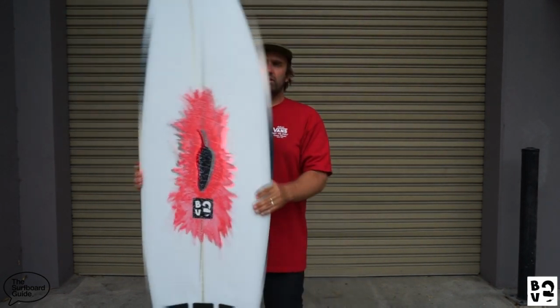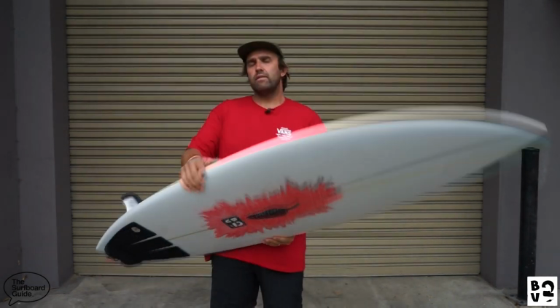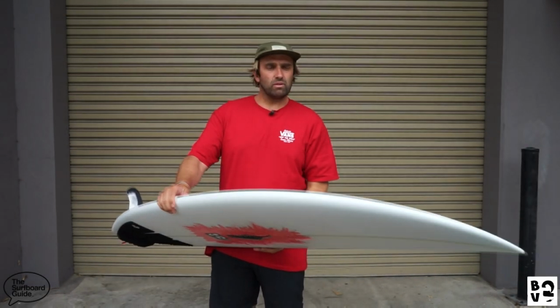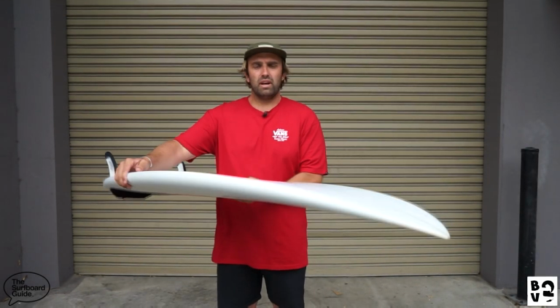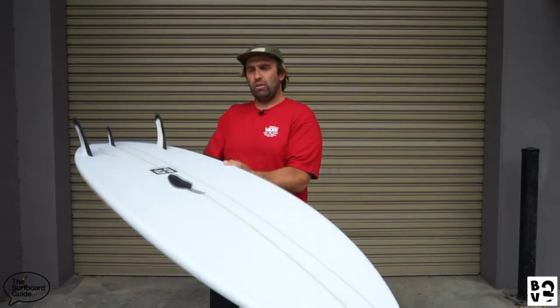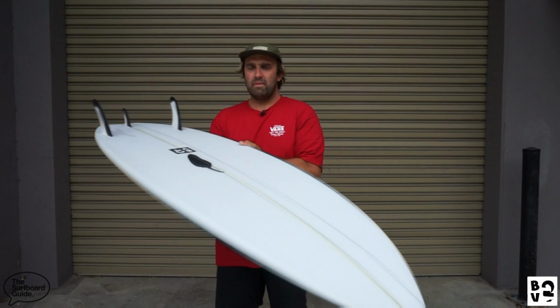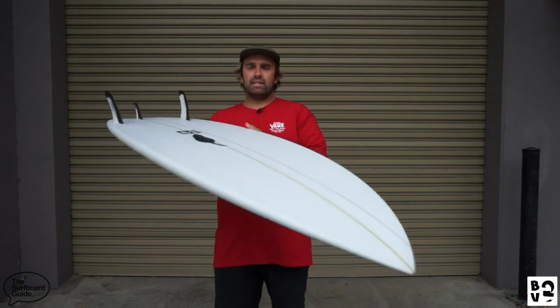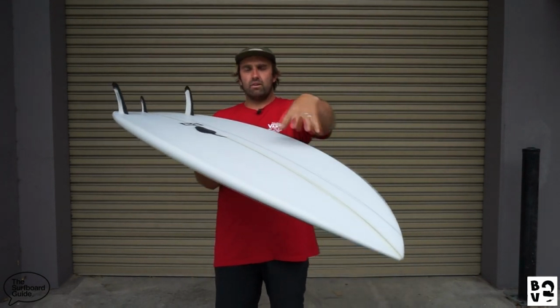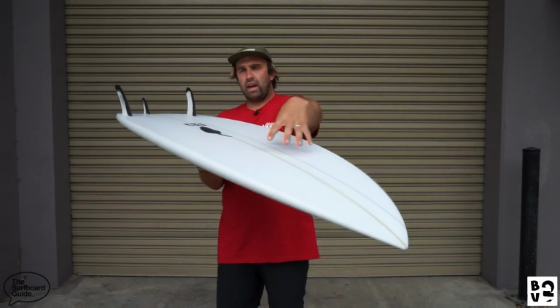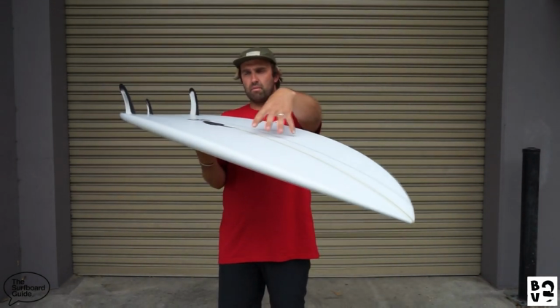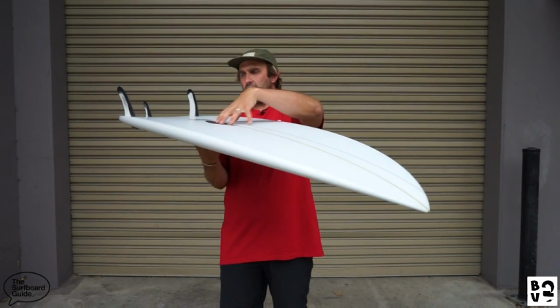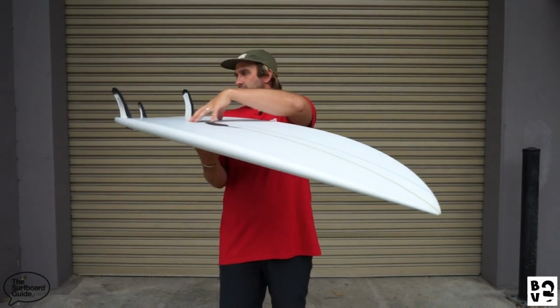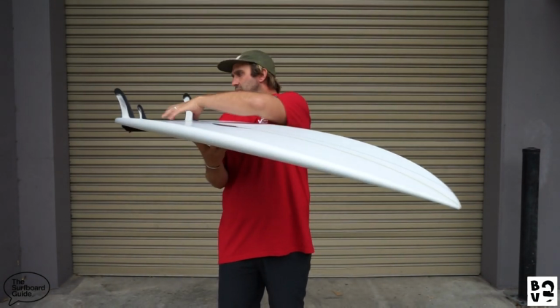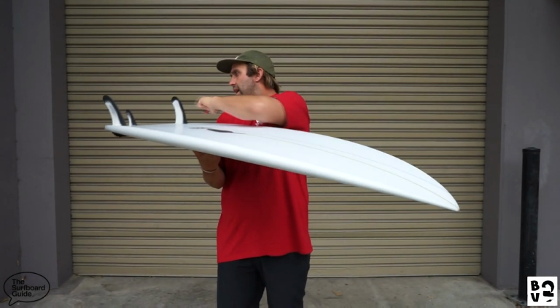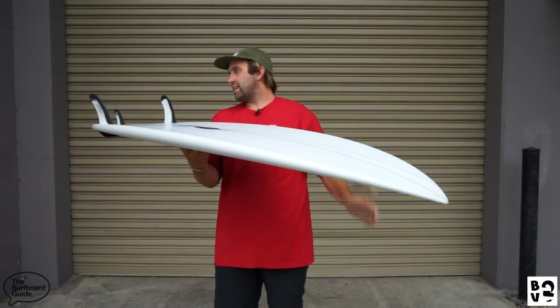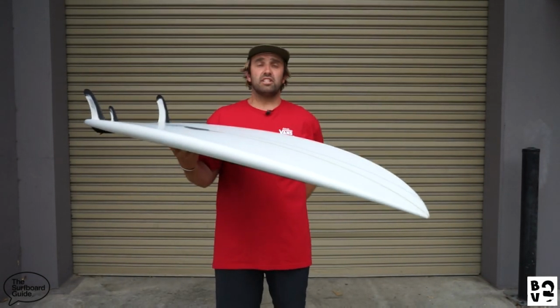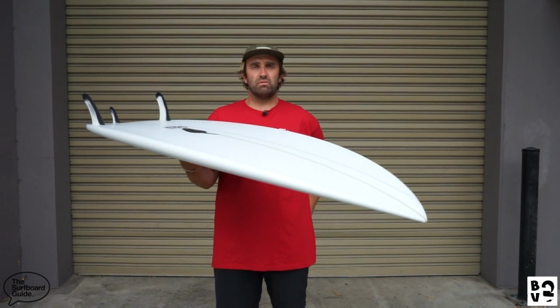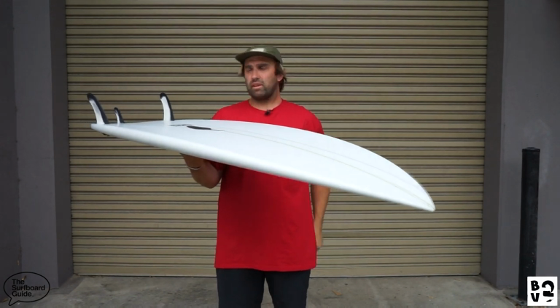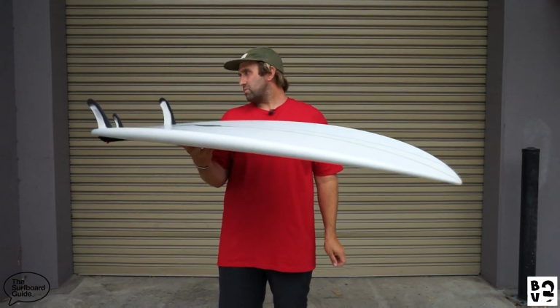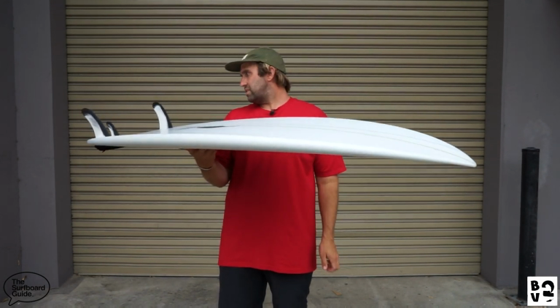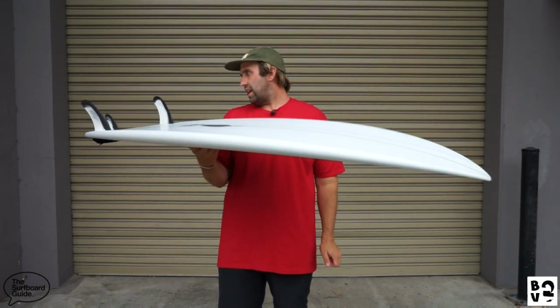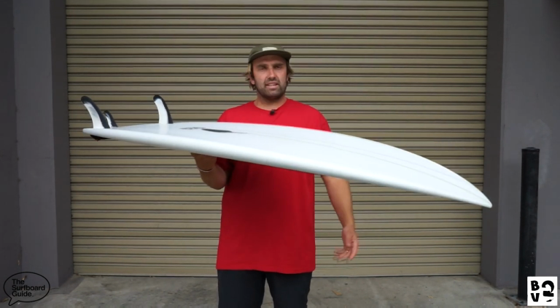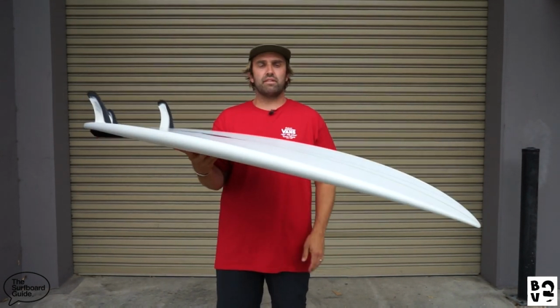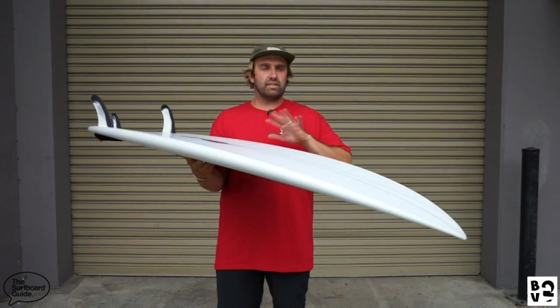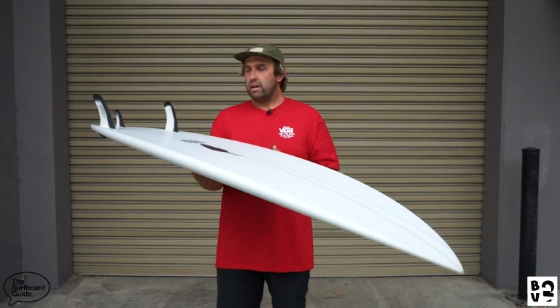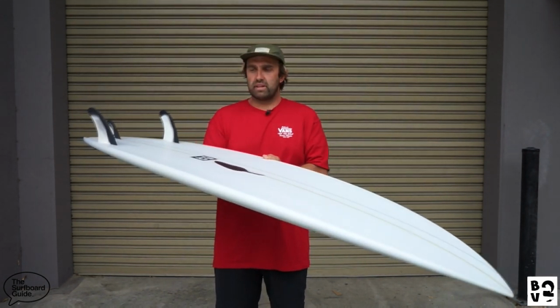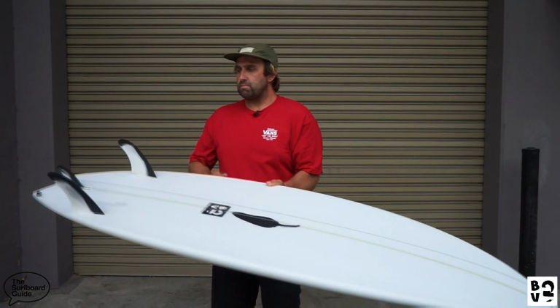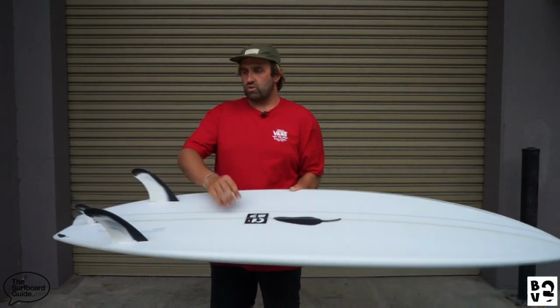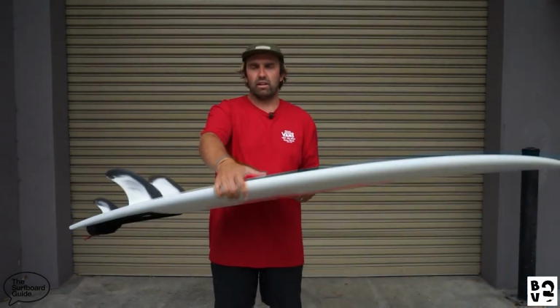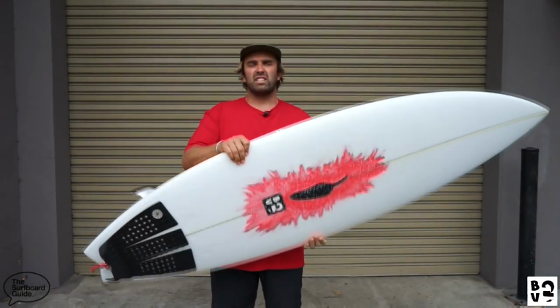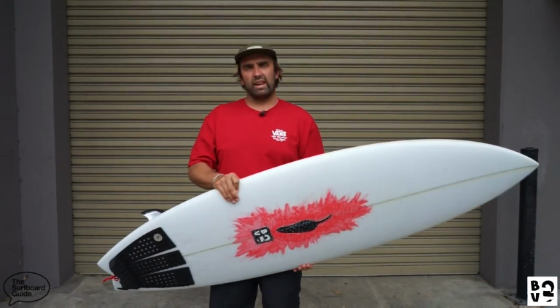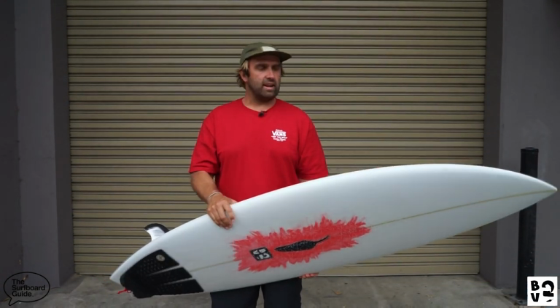Flipping over the Black Vulture 2 on the bottom, it has a single concave throughout the board, which then transitions into a really gentle double concave that comes through the fins and out the tail — nothing too aggressive, just a really nice bottom shape that will surf well in pretty small and average waves.